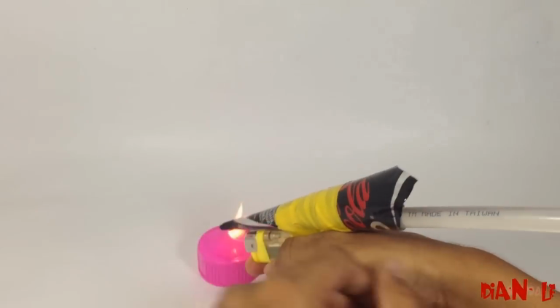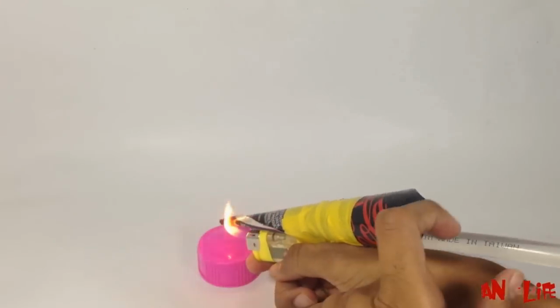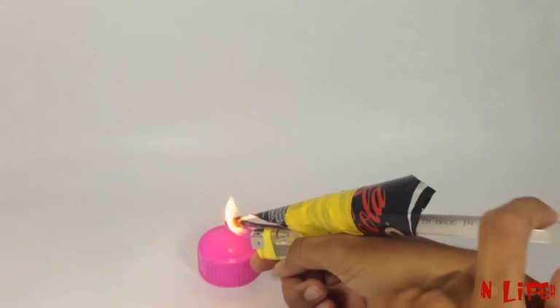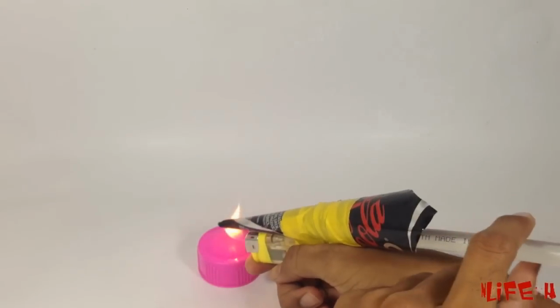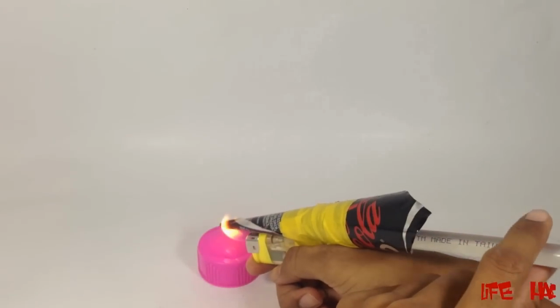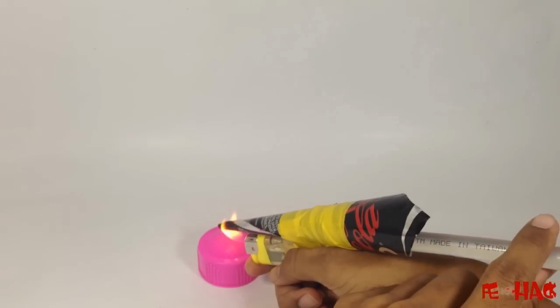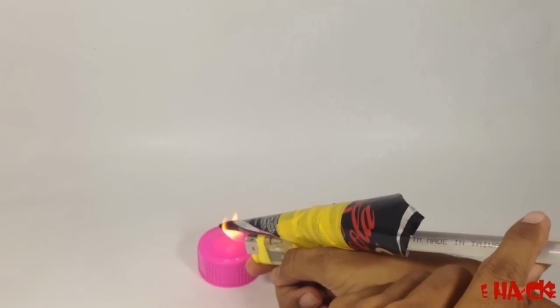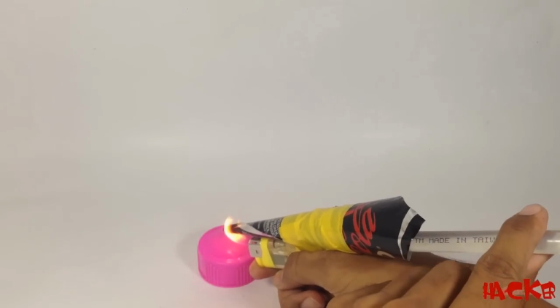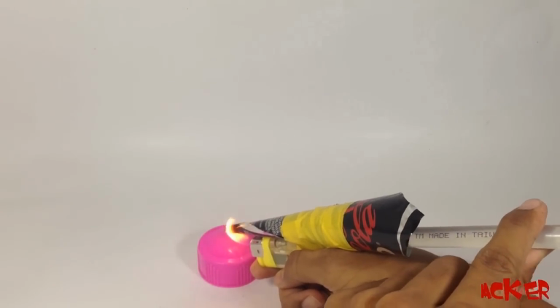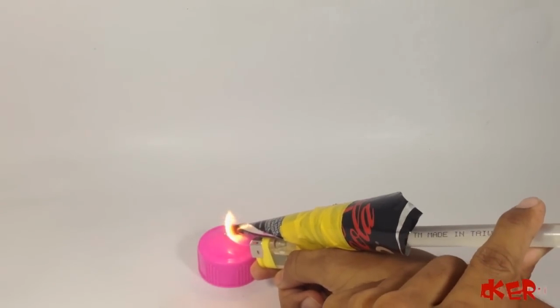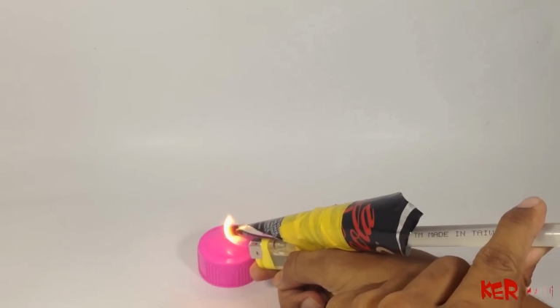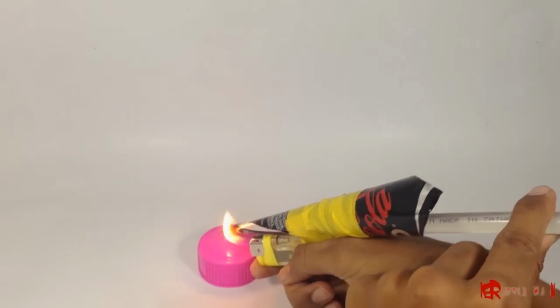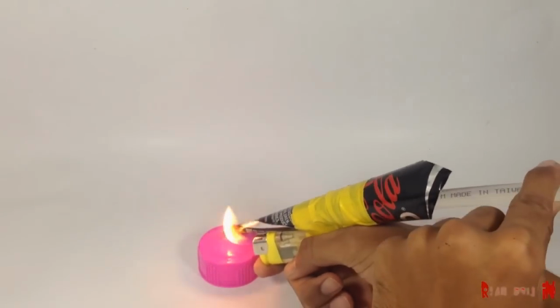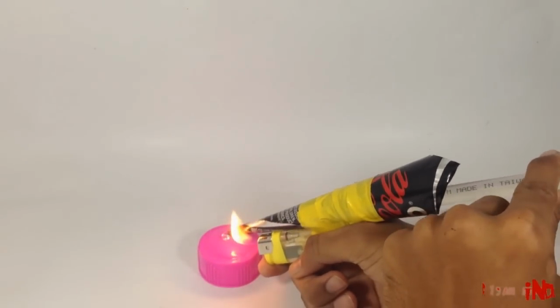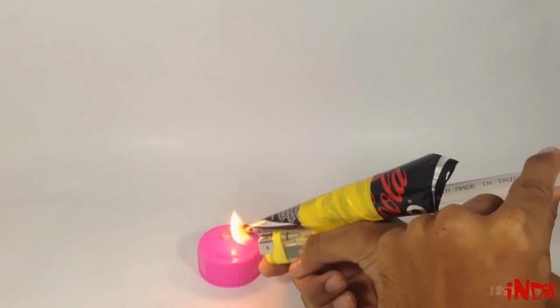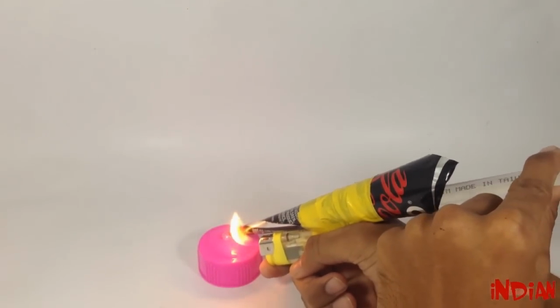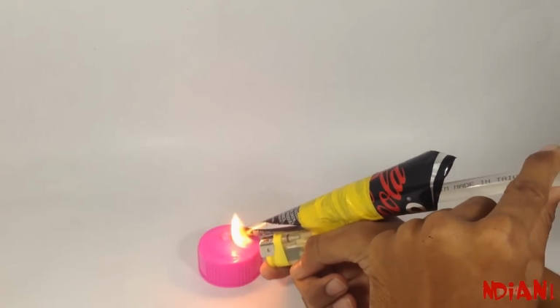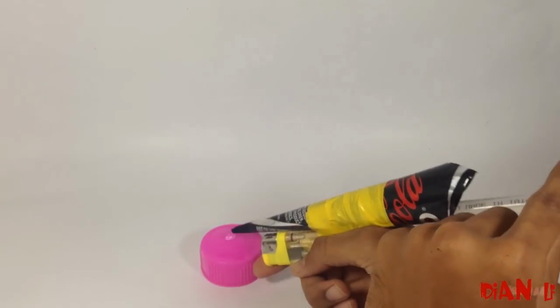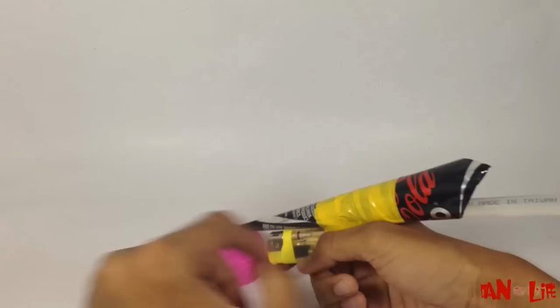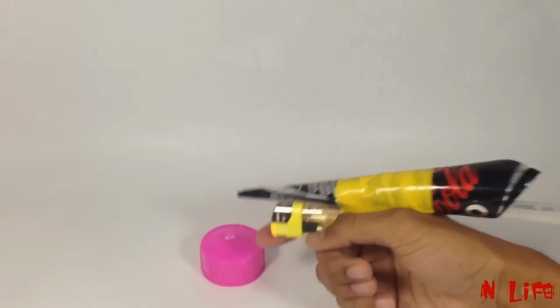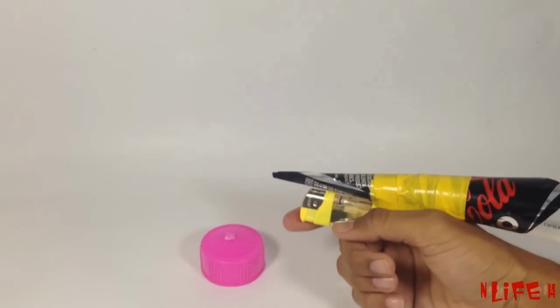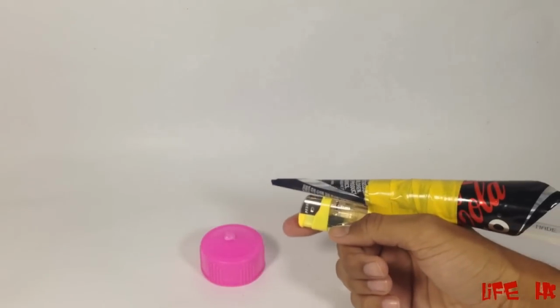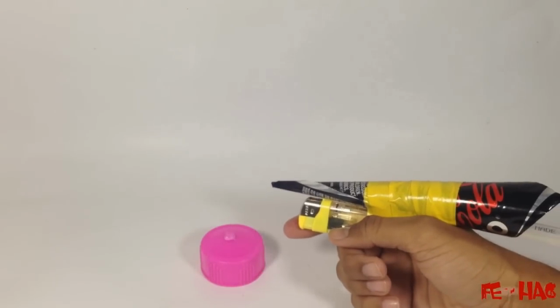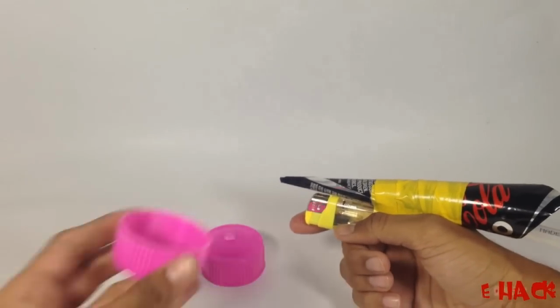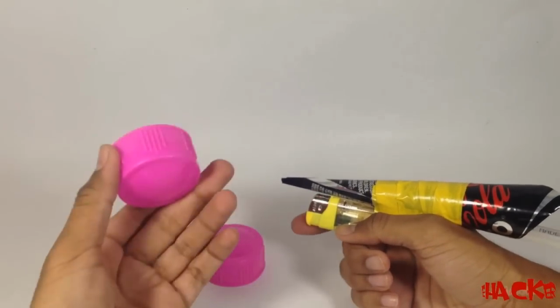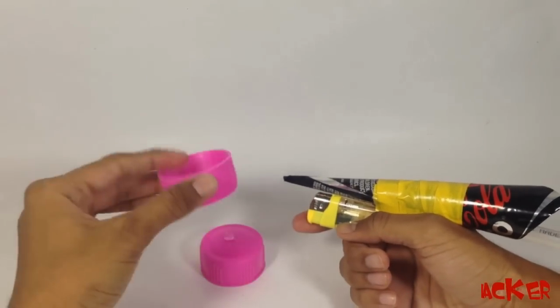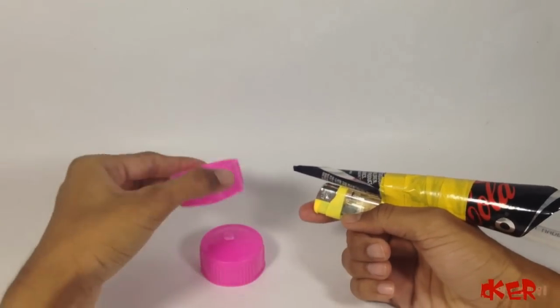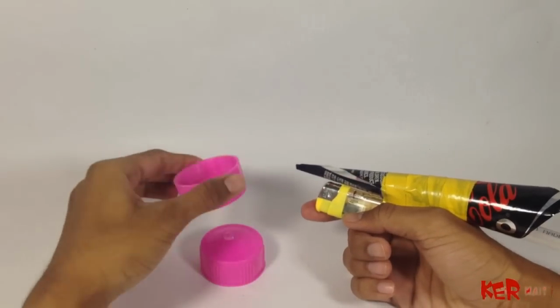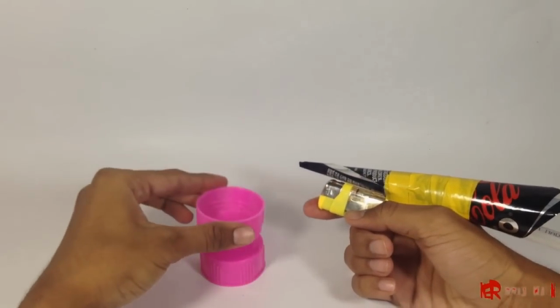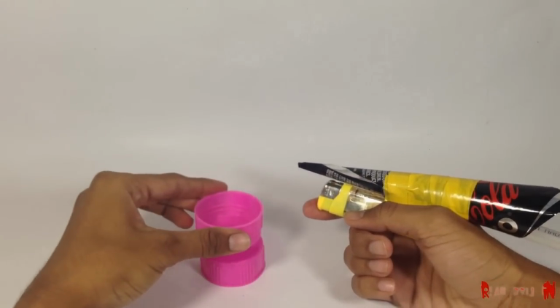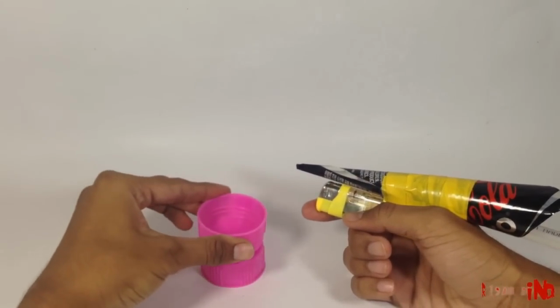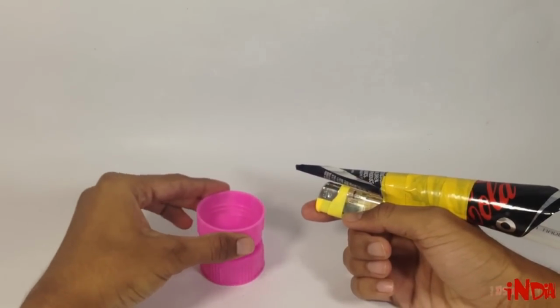Now our glue gun is ready. Flame the lighter and push the stick. Now our glue gun is ready to use.